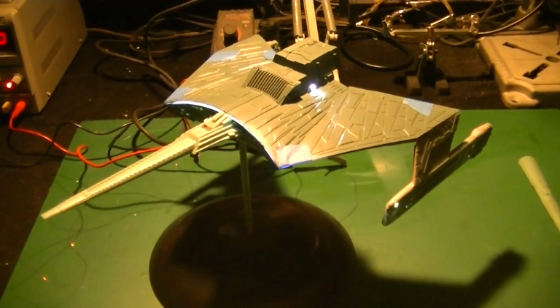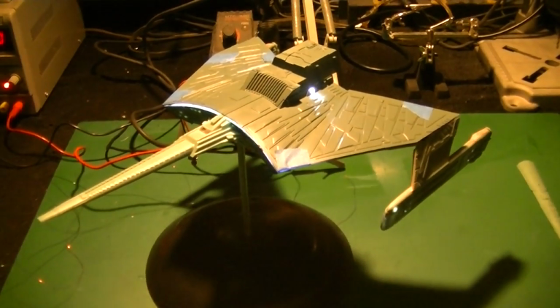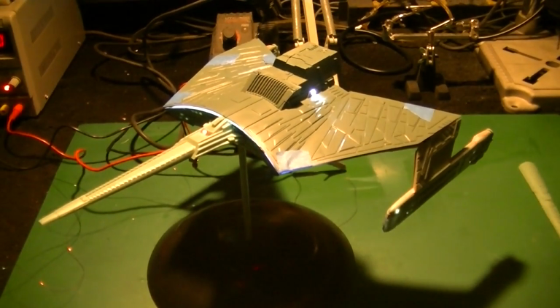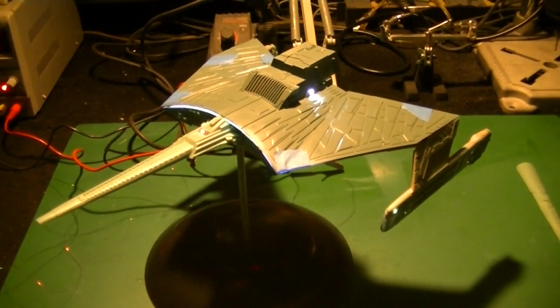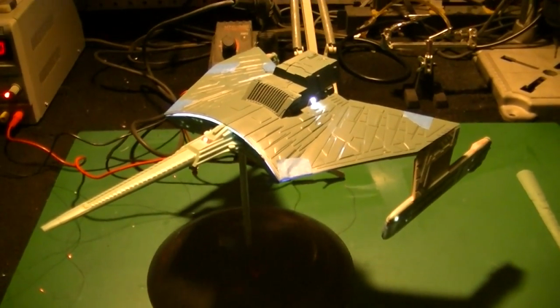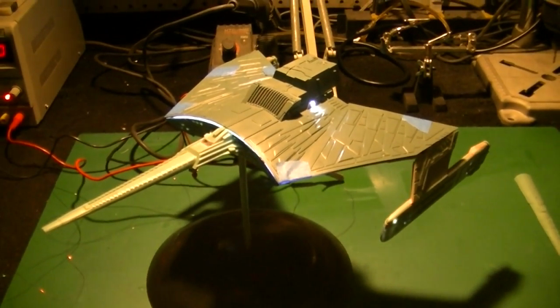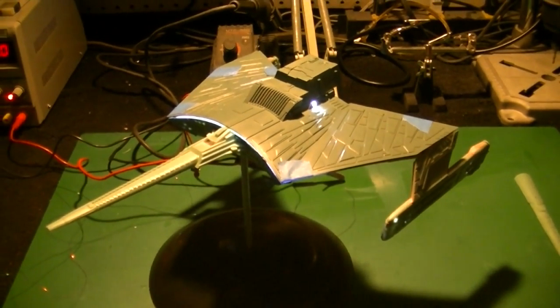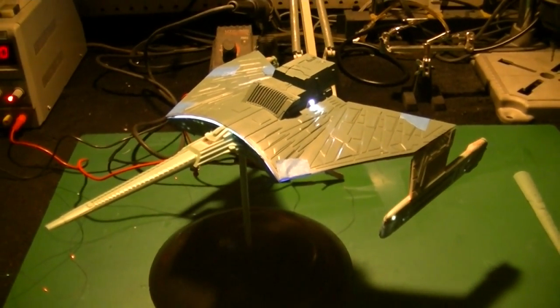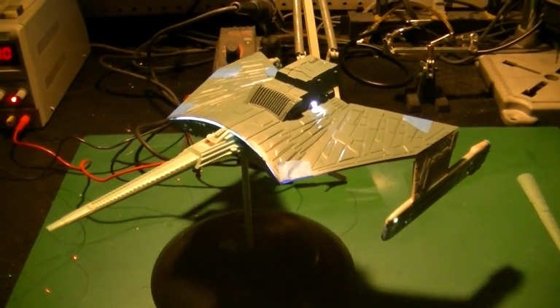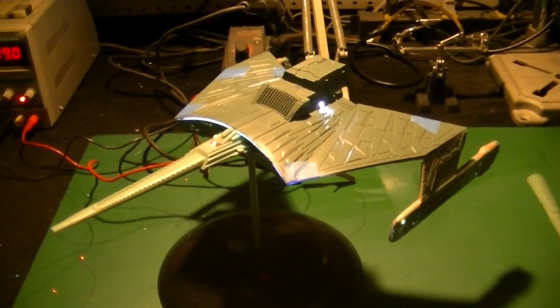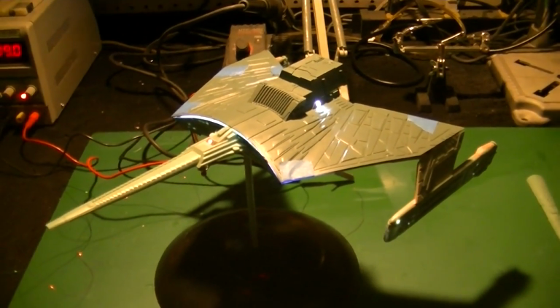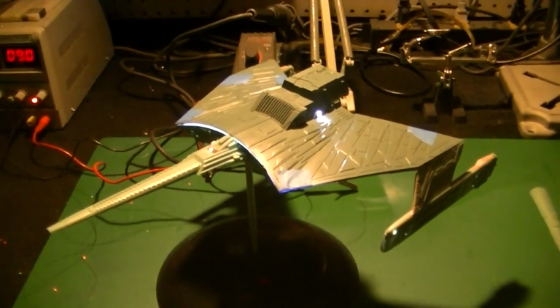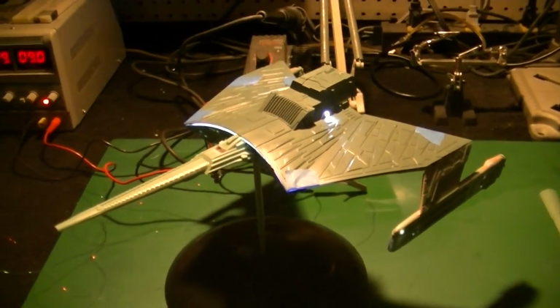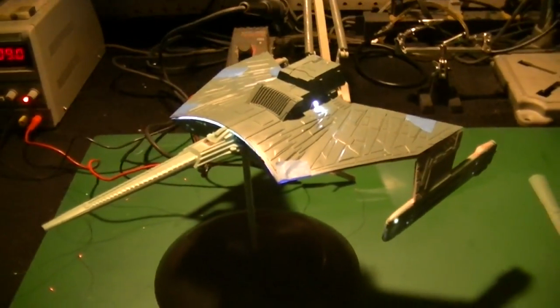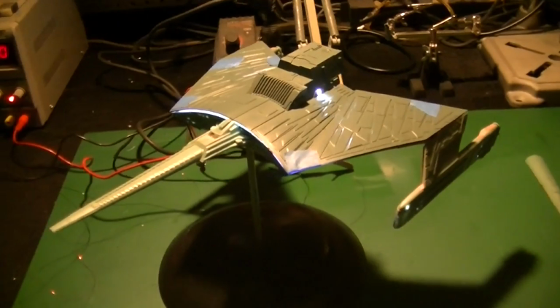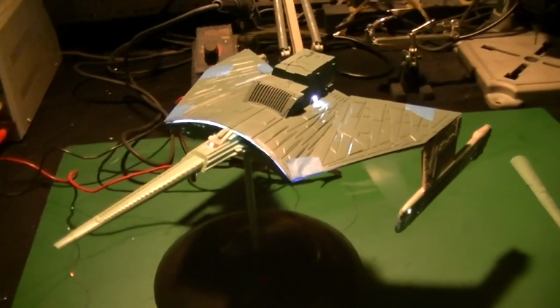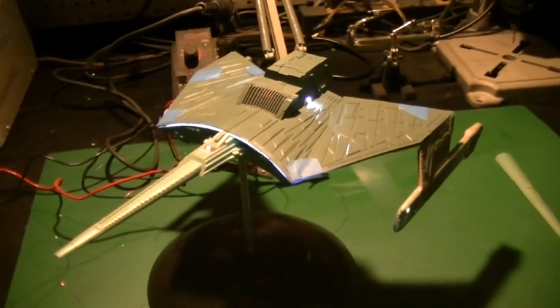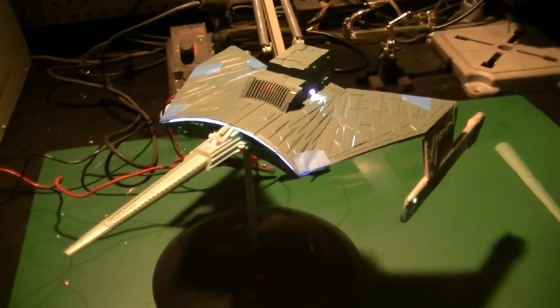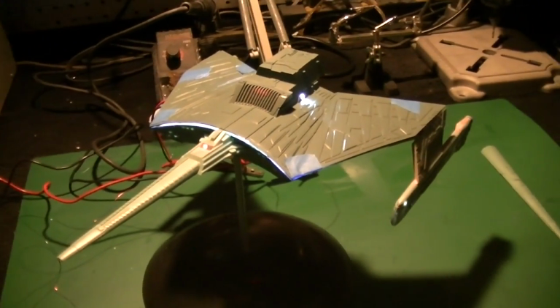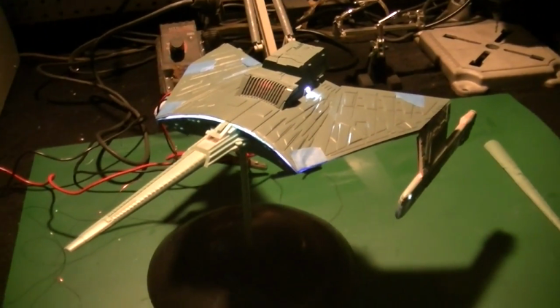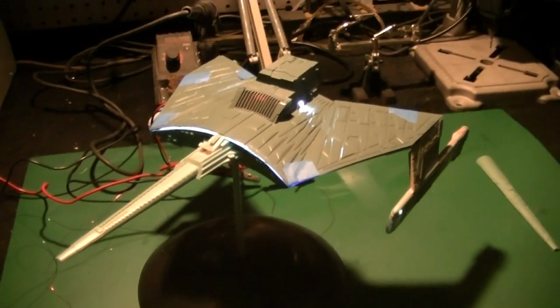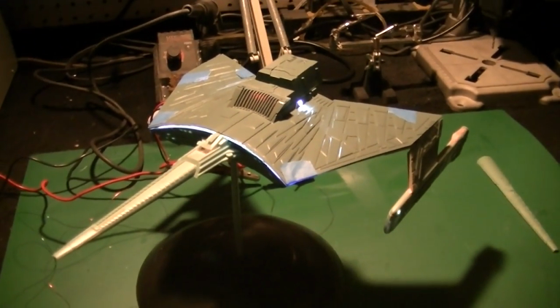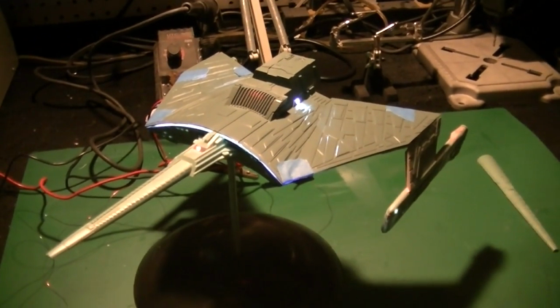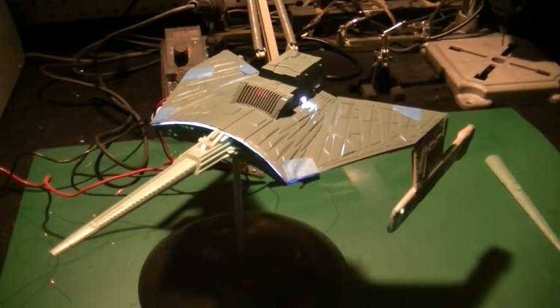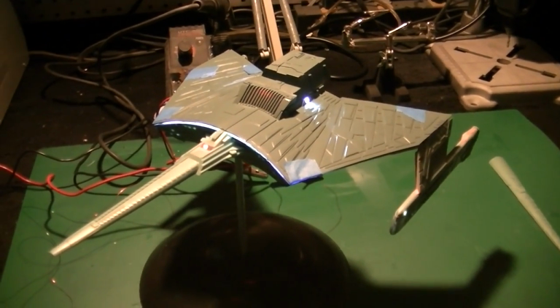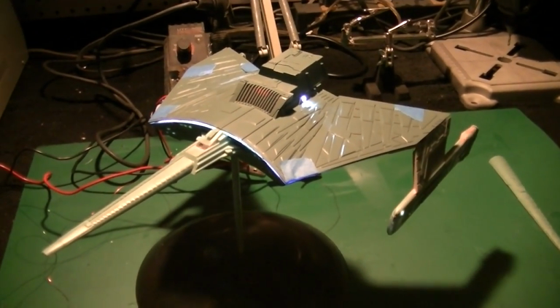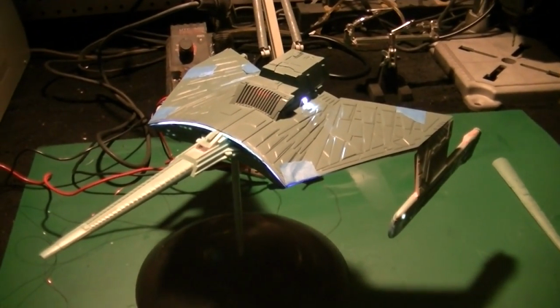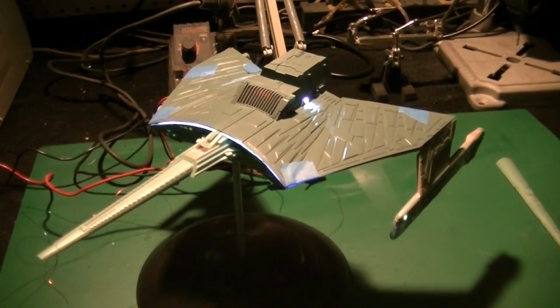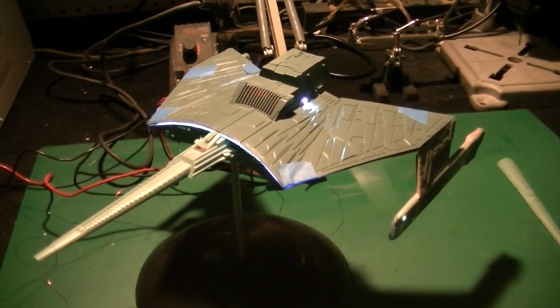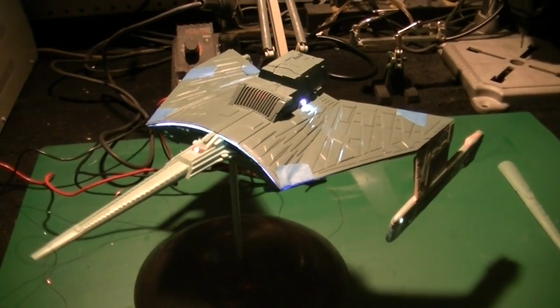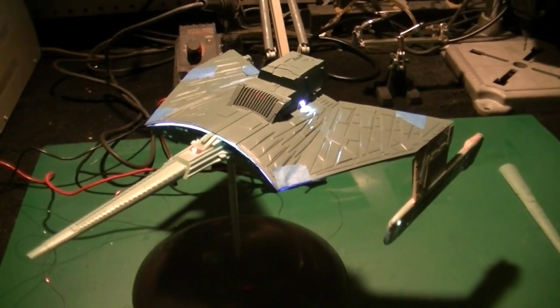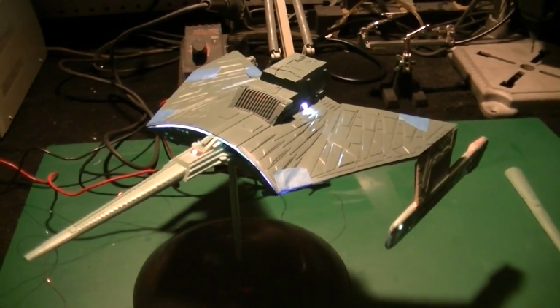Welcome back, my model building friends. Boyd here with you. This is part three of our AMT Klingon Katinga Cruiser buildup, and you can see in the picture I'm making a little bit more progress.